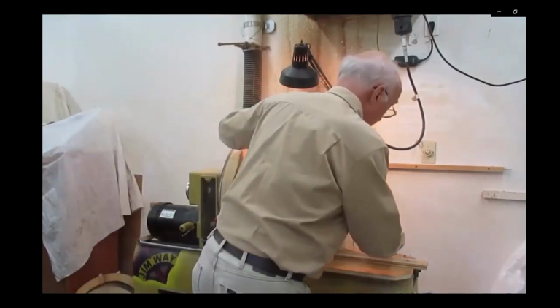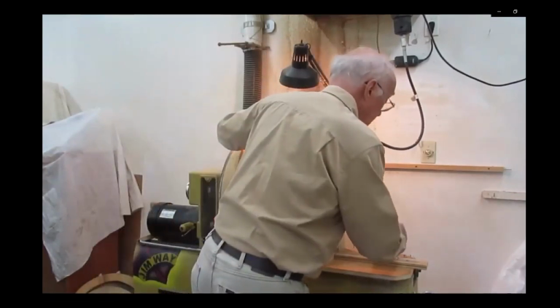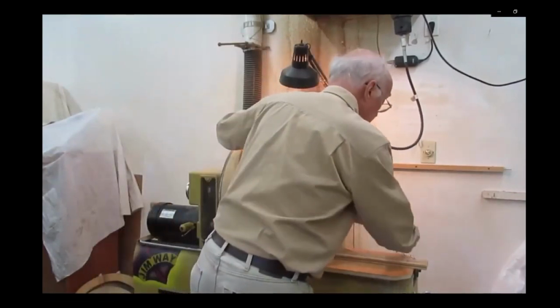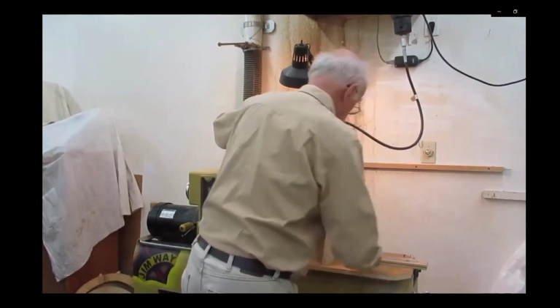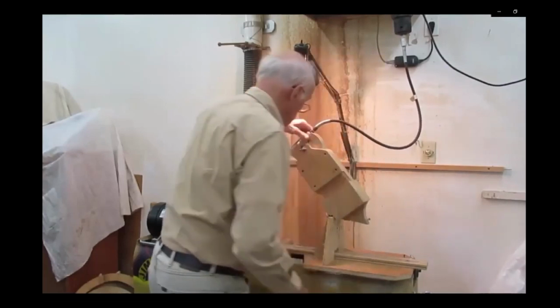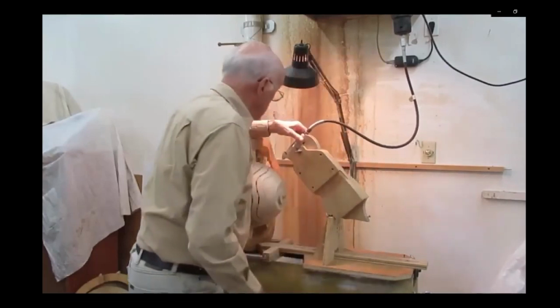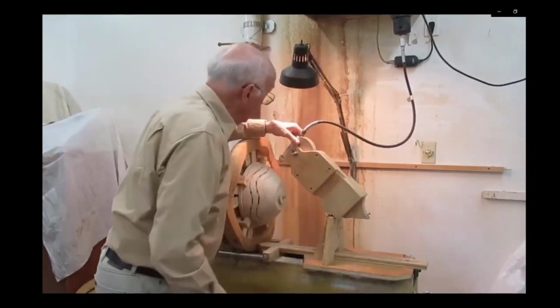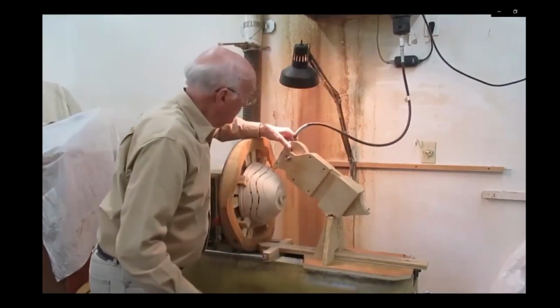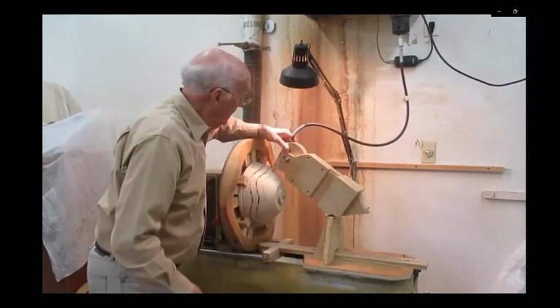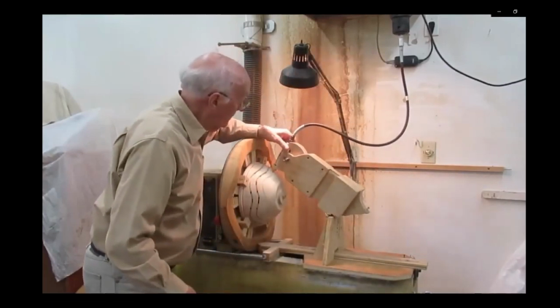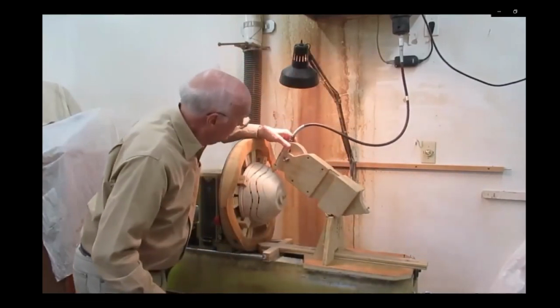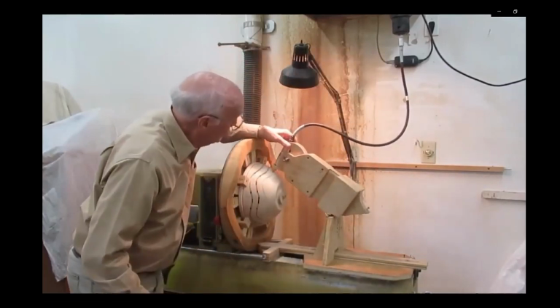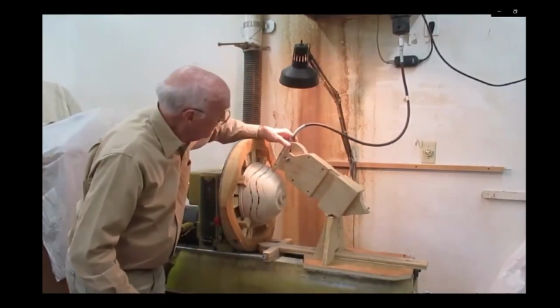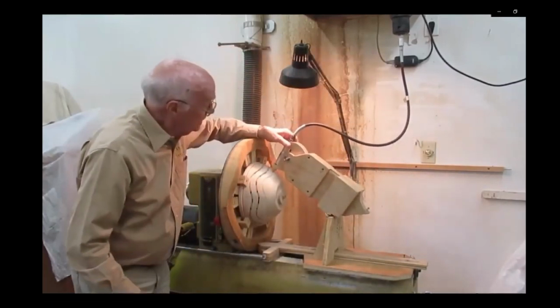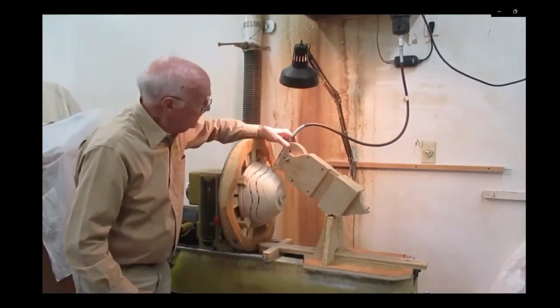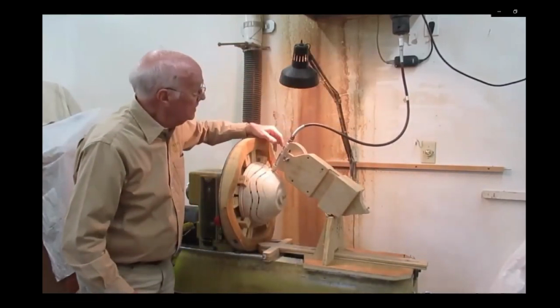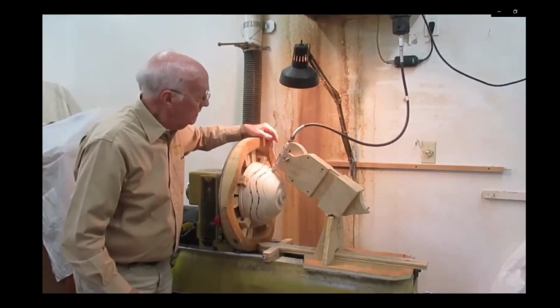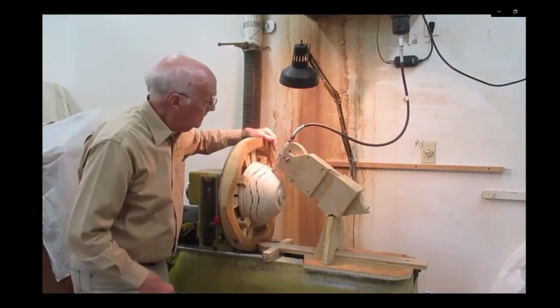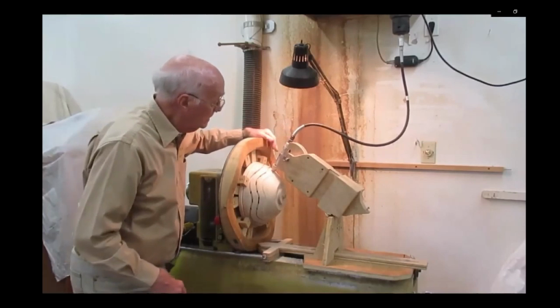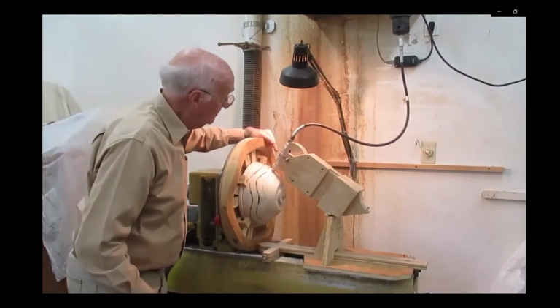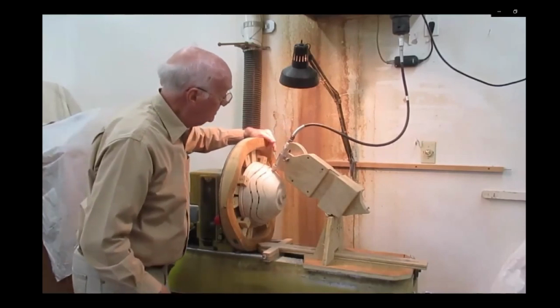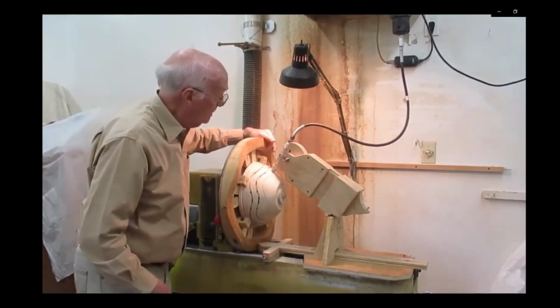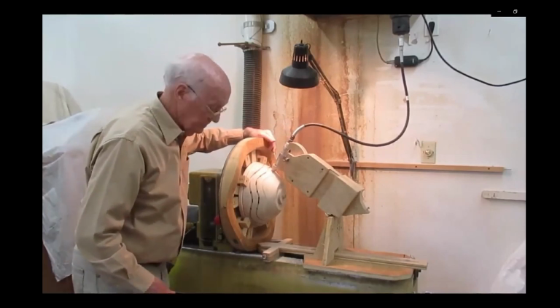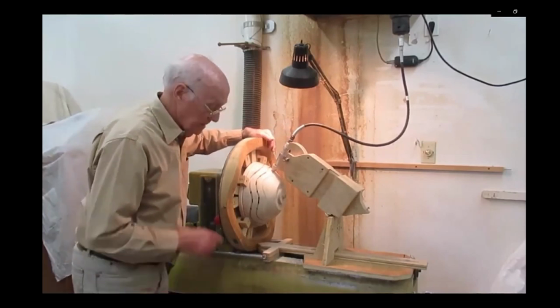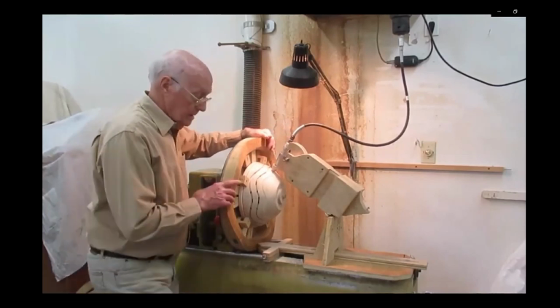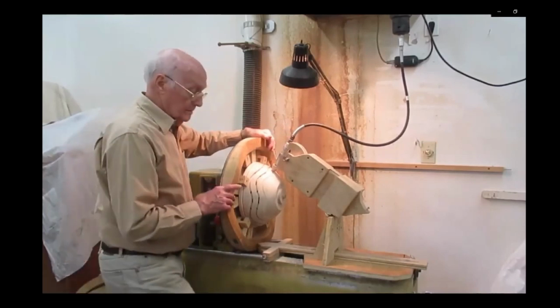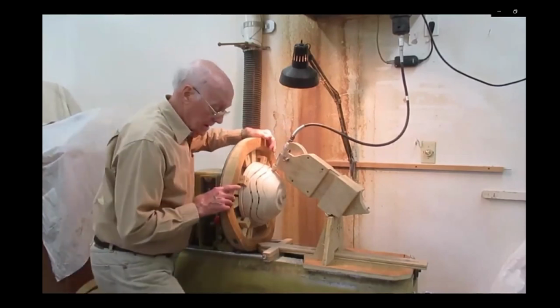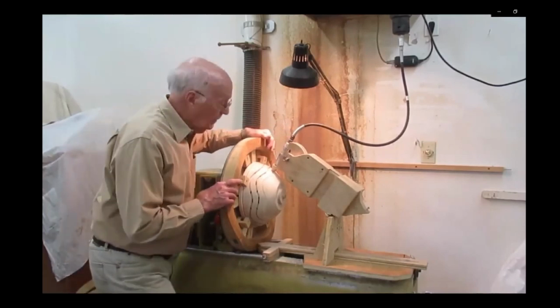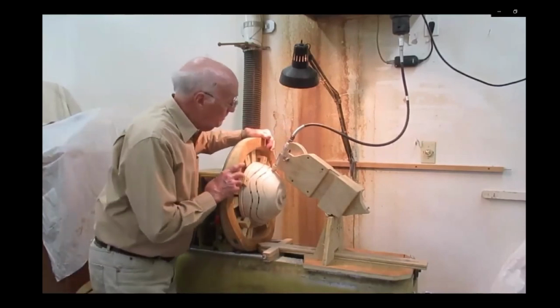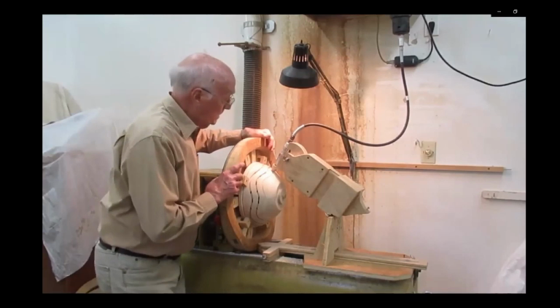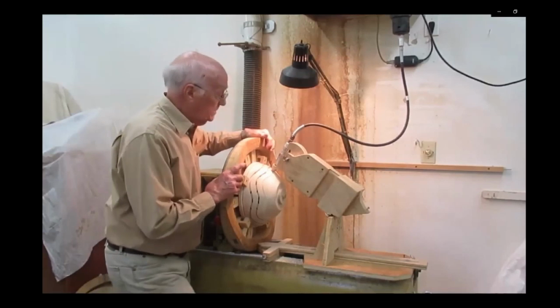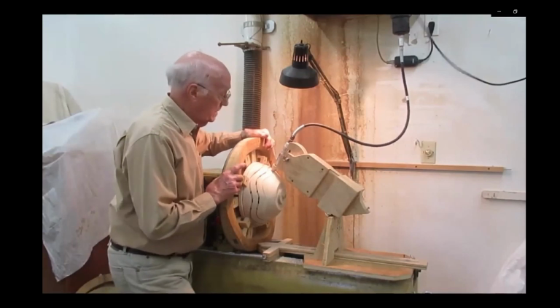I'll unhook this and bring this down. You can see it fits into there — into the previous cut. And now when I touch...